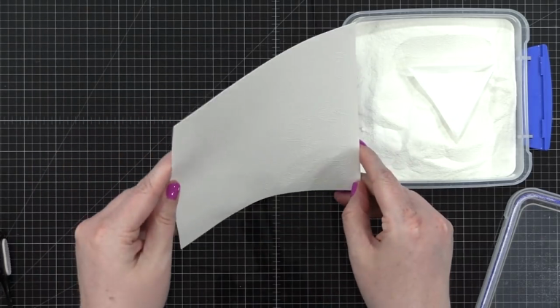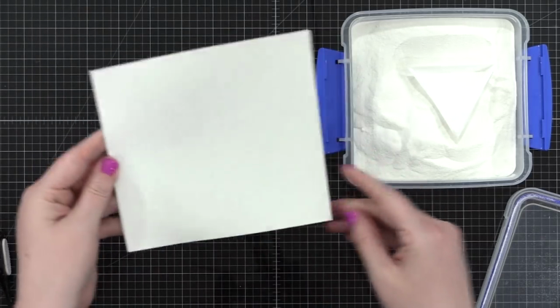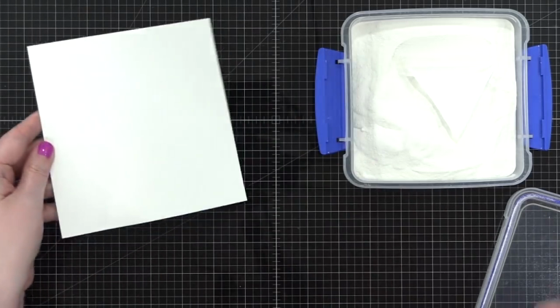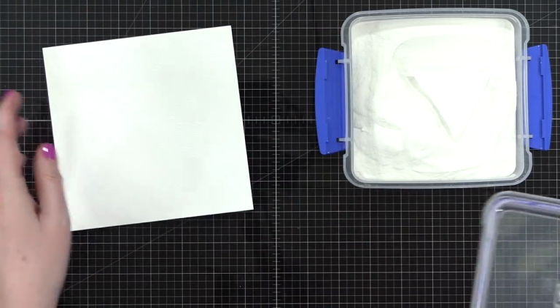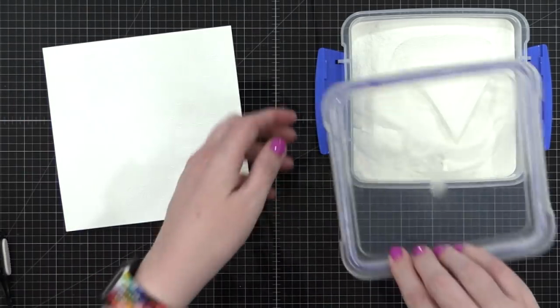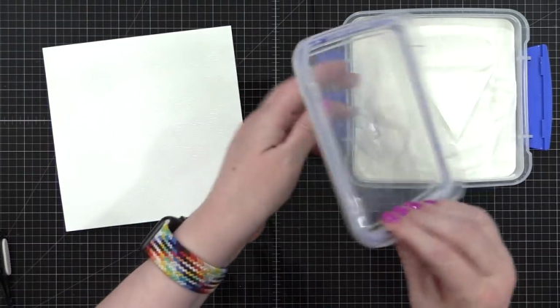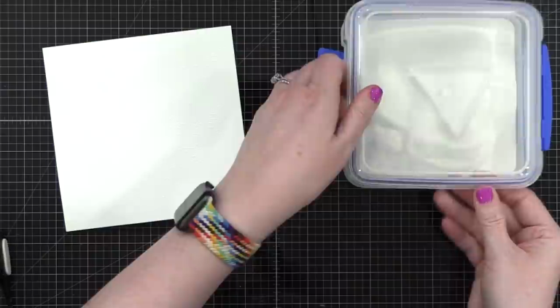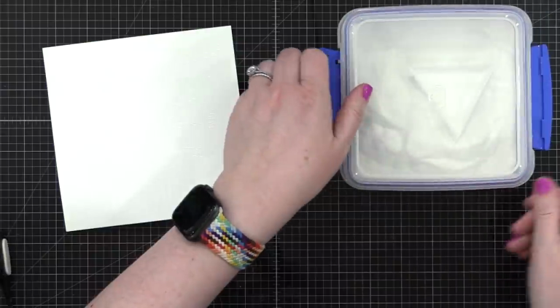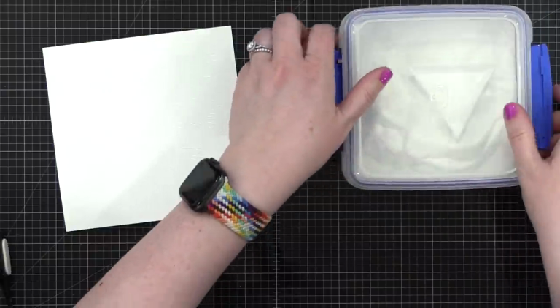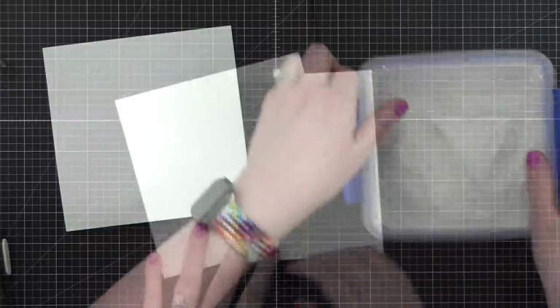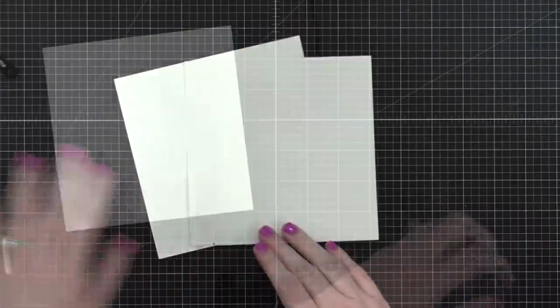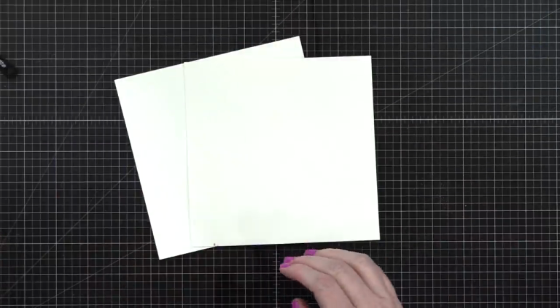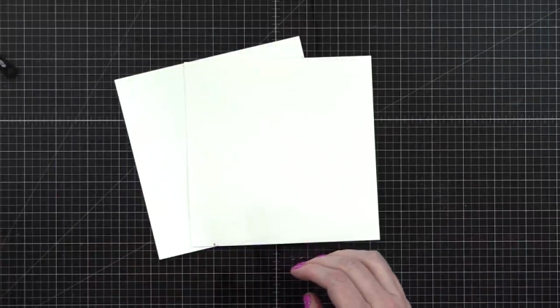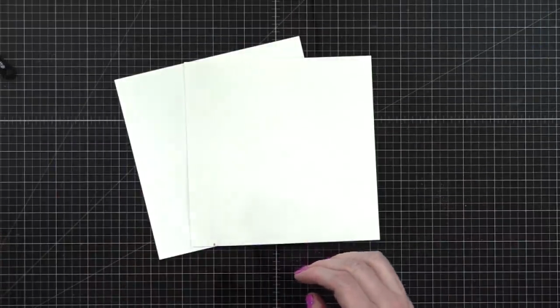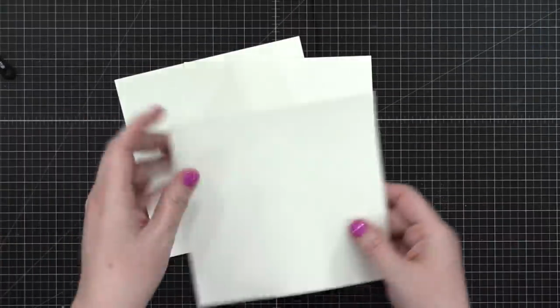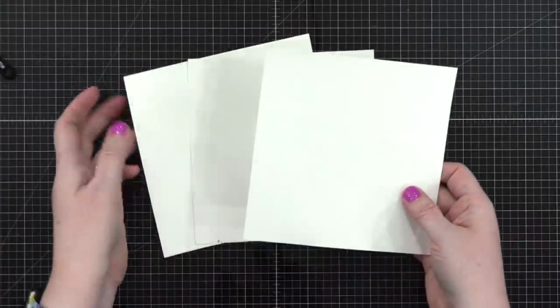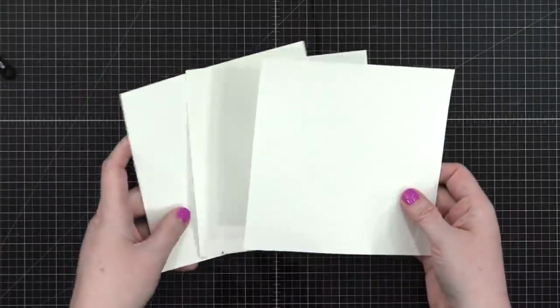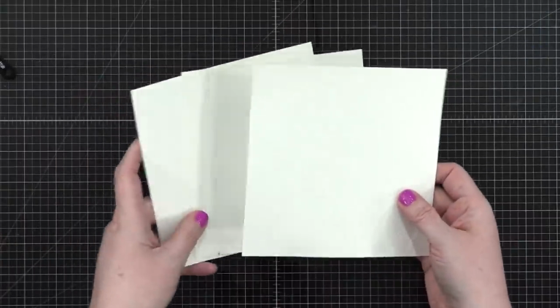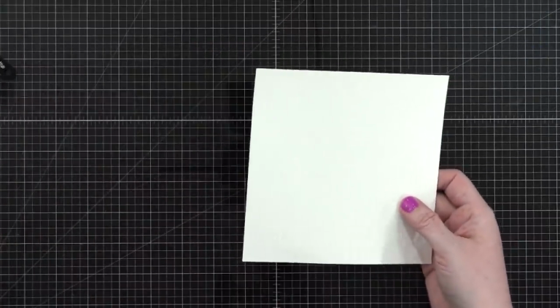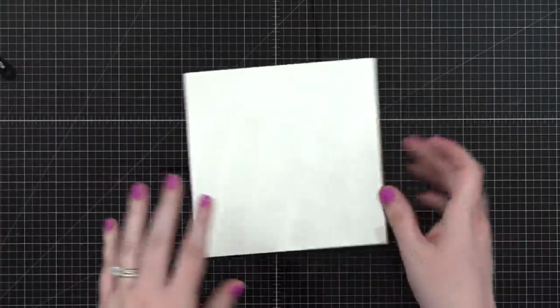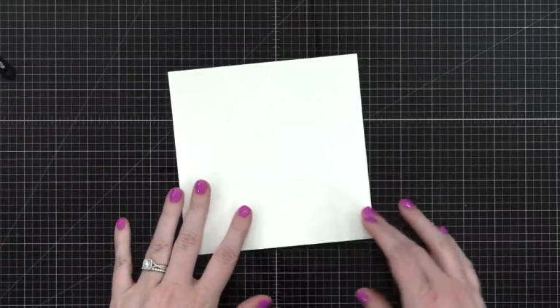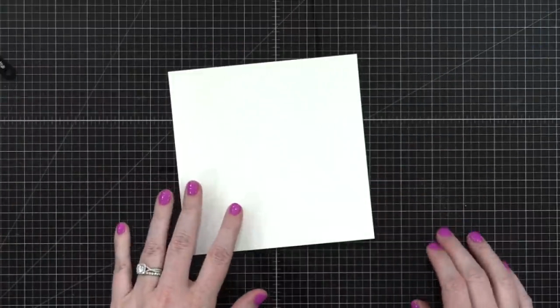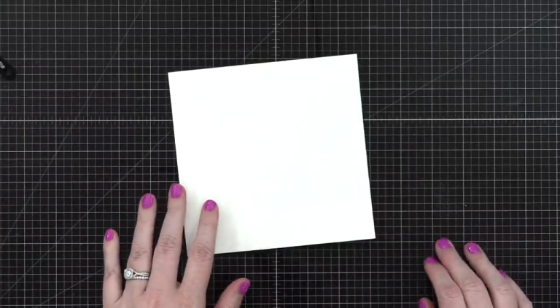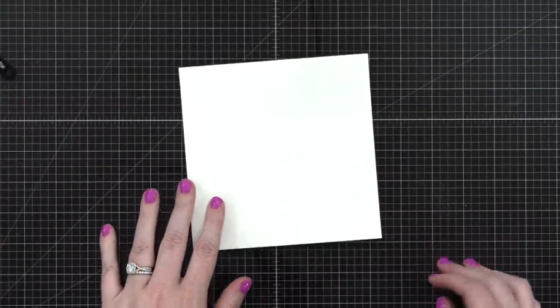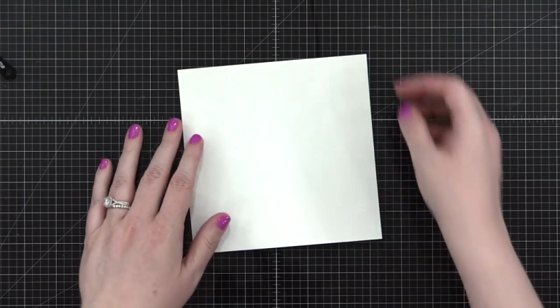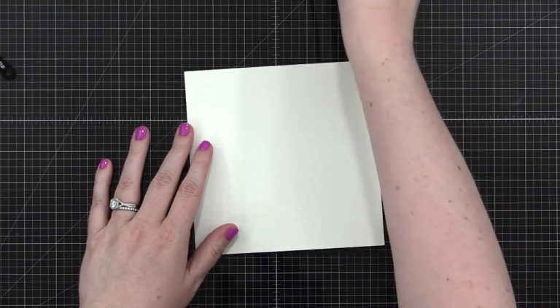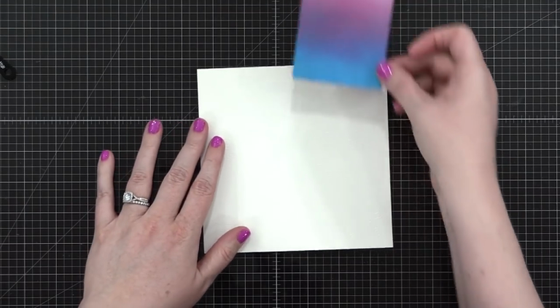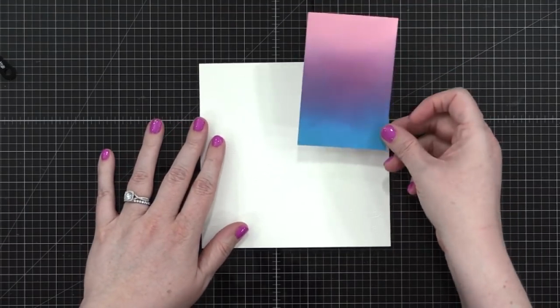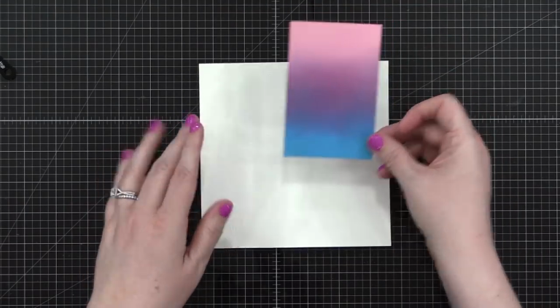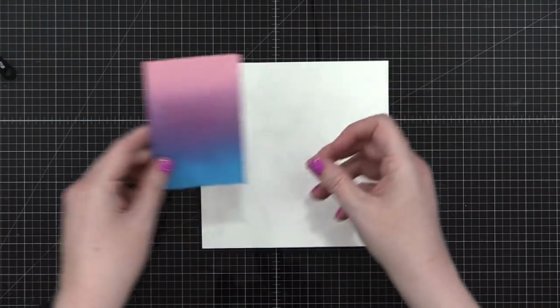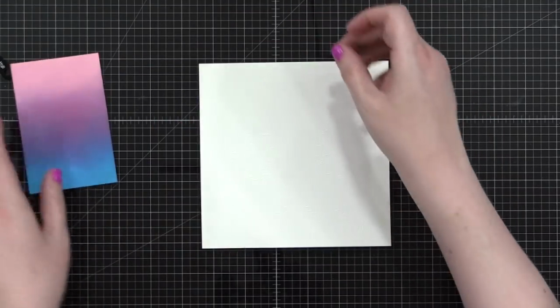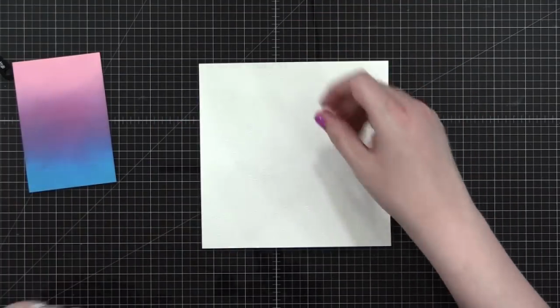This first paper was regular white card stock. I repeated those same steps with two pieces of six-by-six watercolor paper as well — I'll tell you about that watercolor paper when we get to it.